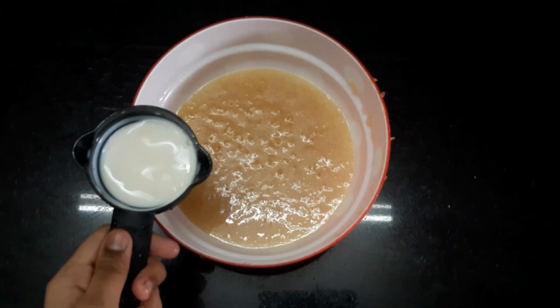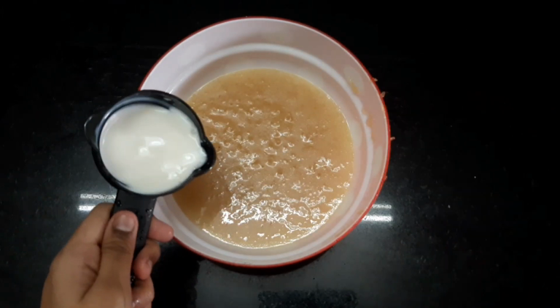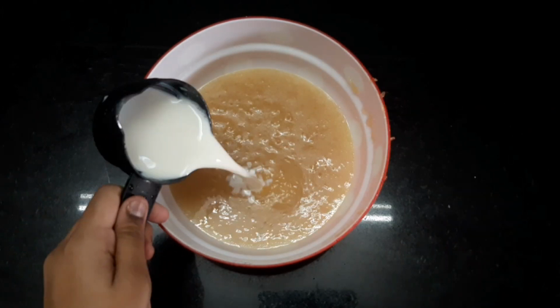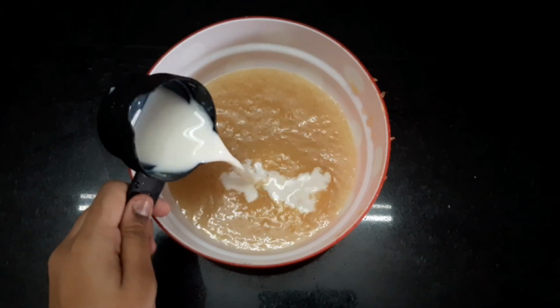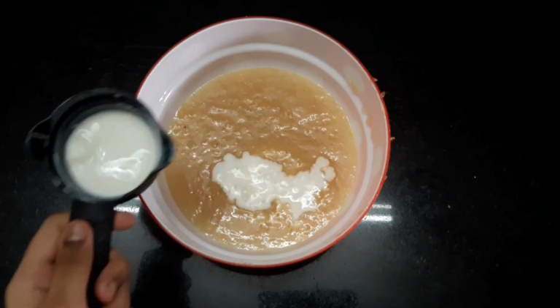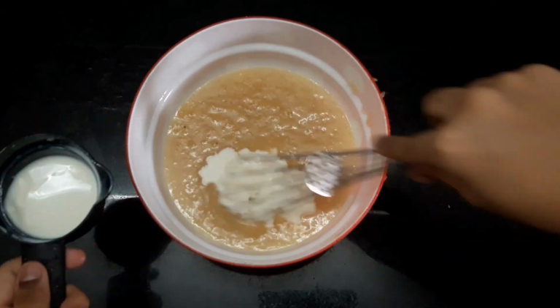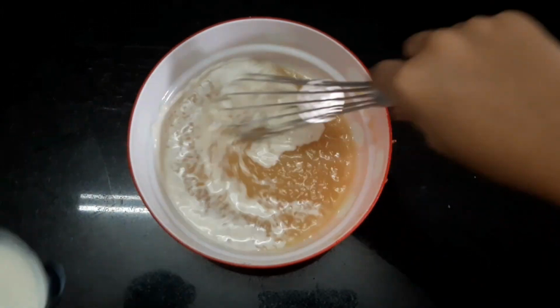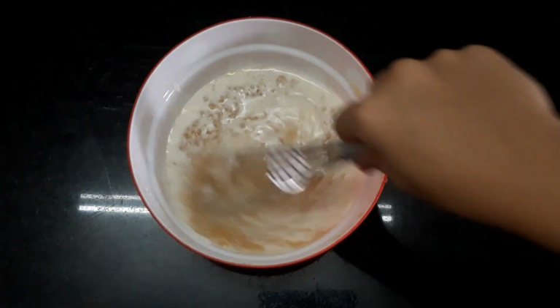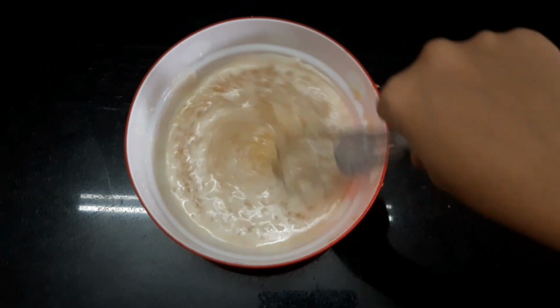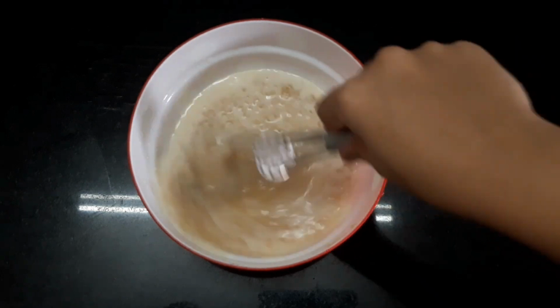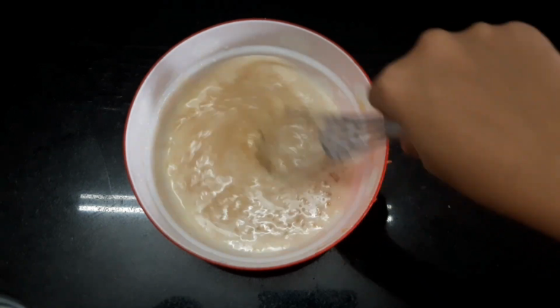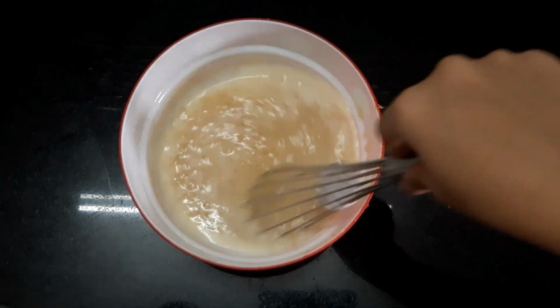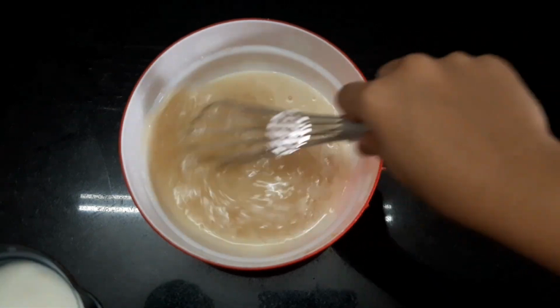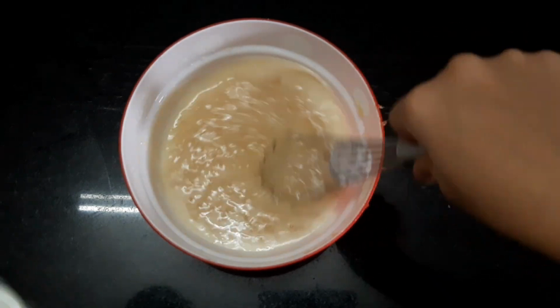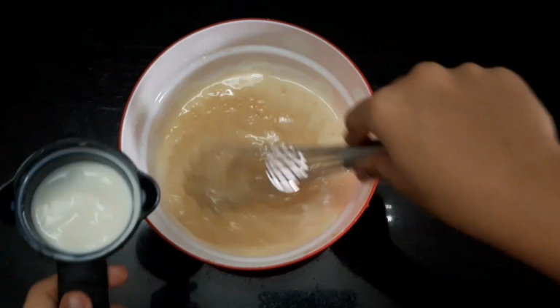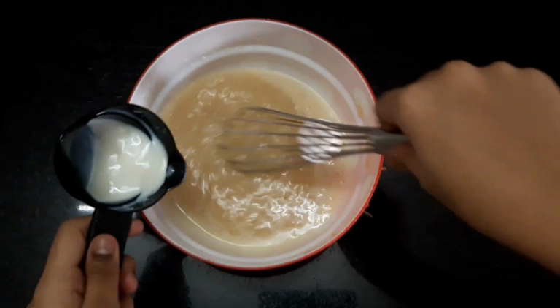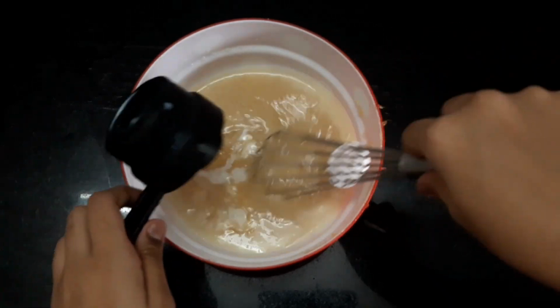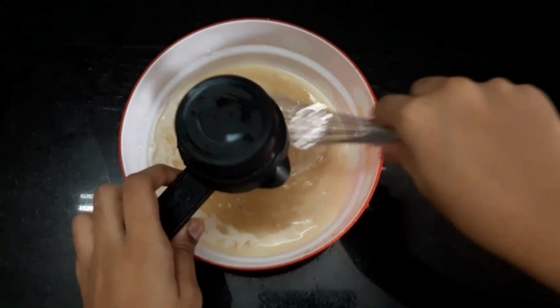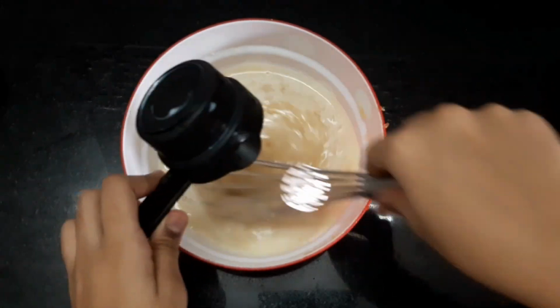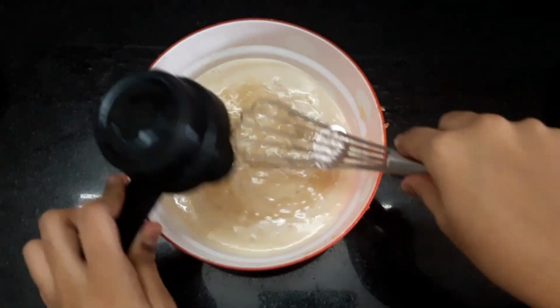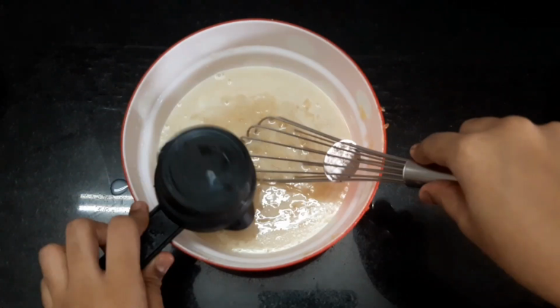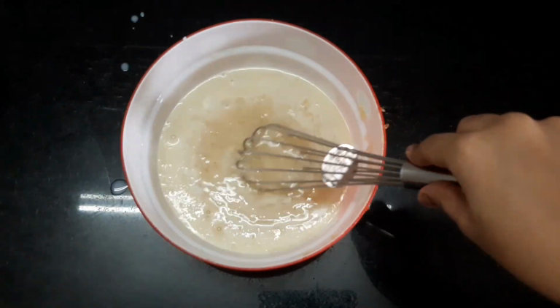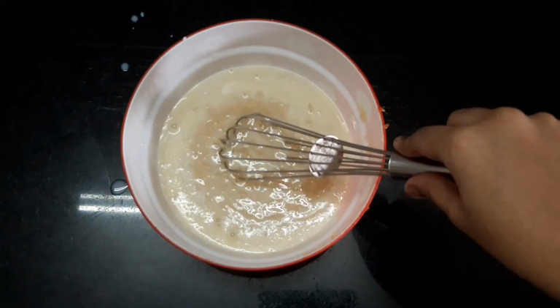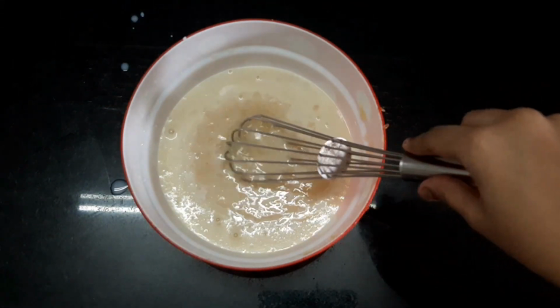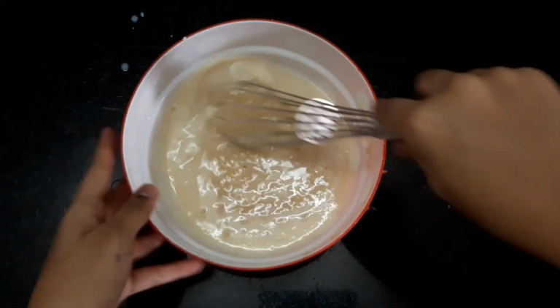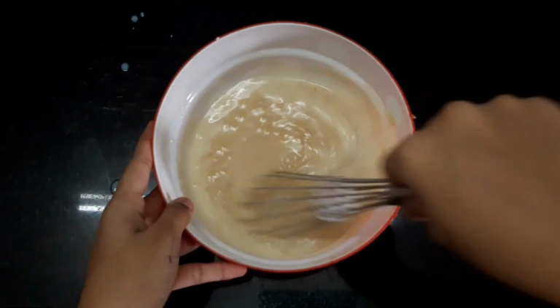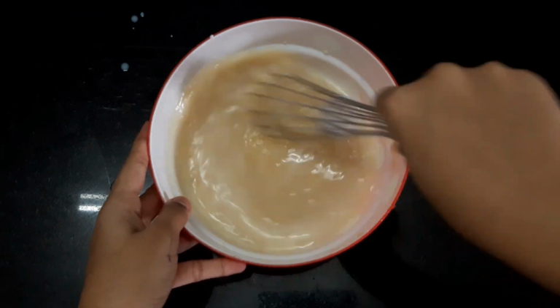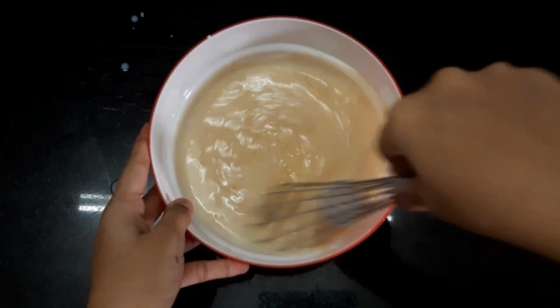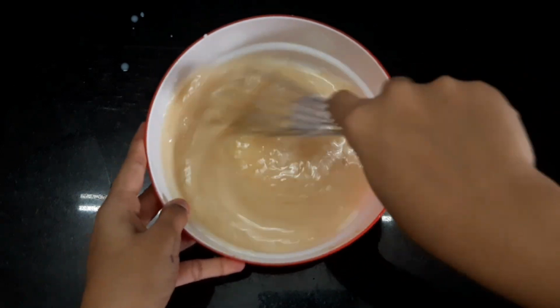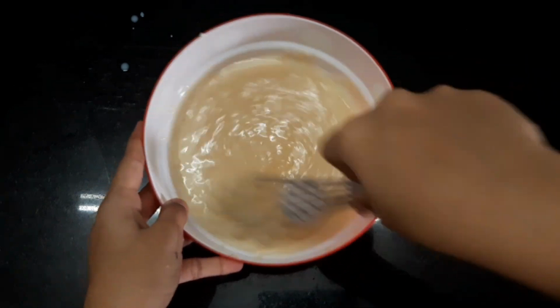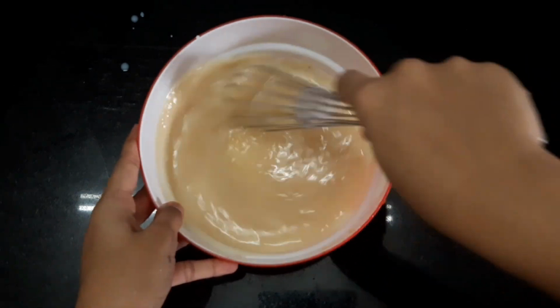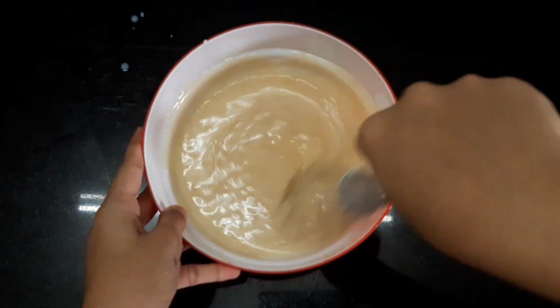Make sure you add room temperature milk and not hot or cold milk, as that may affect the consistency of the batter and the cake.